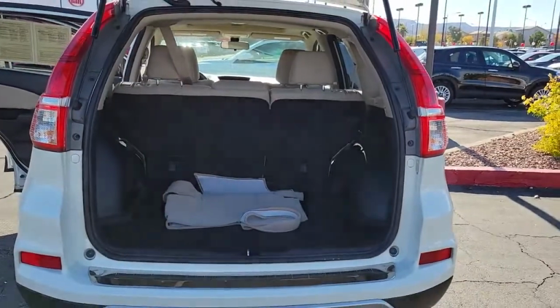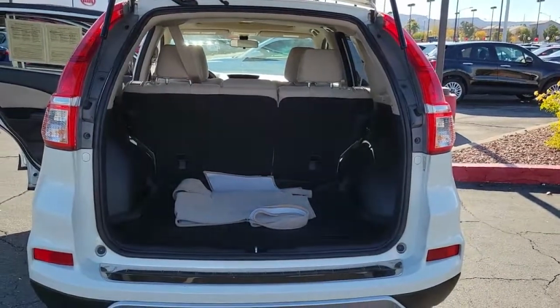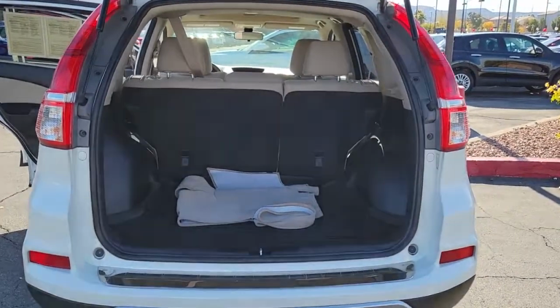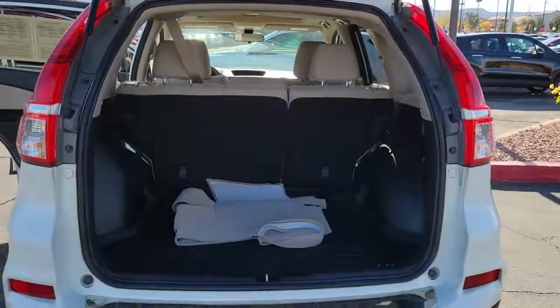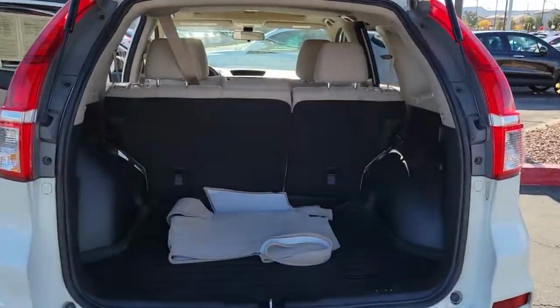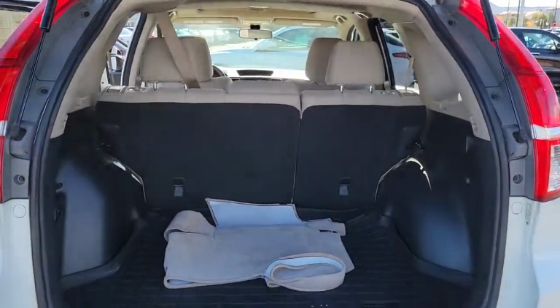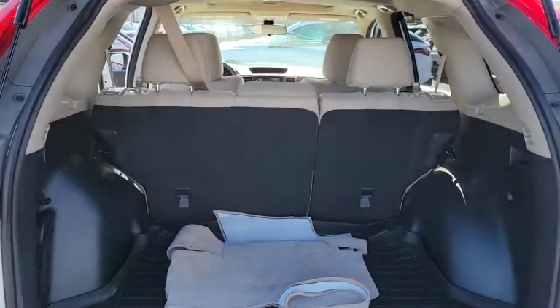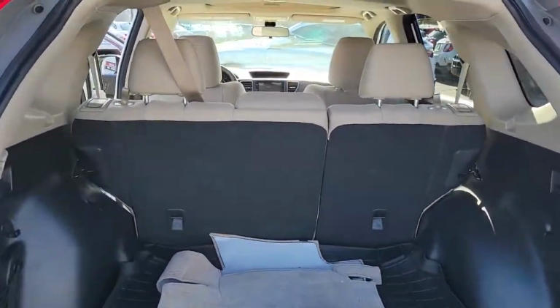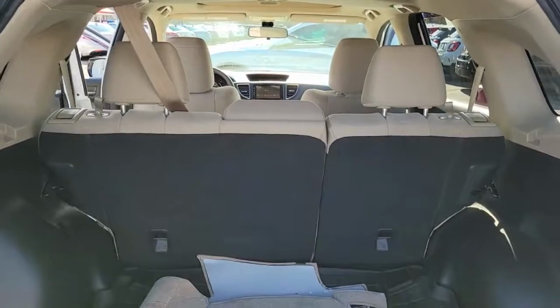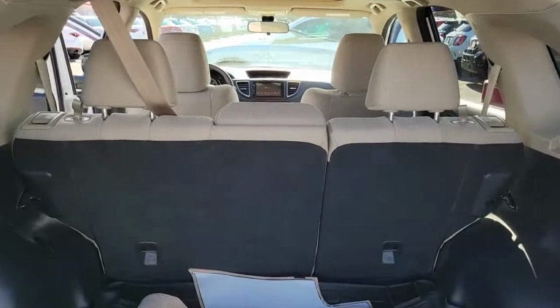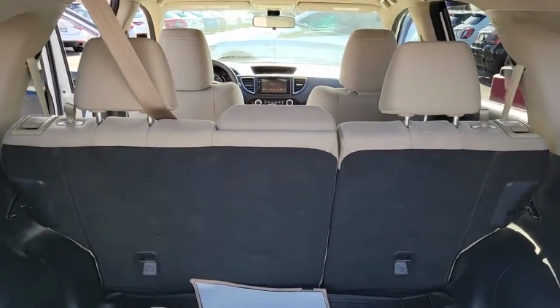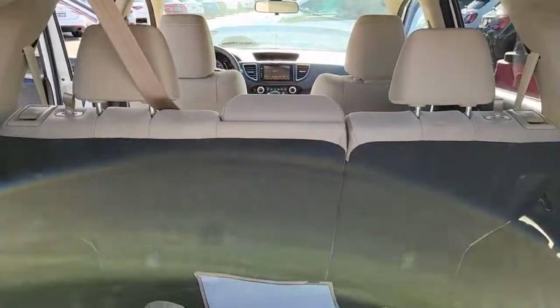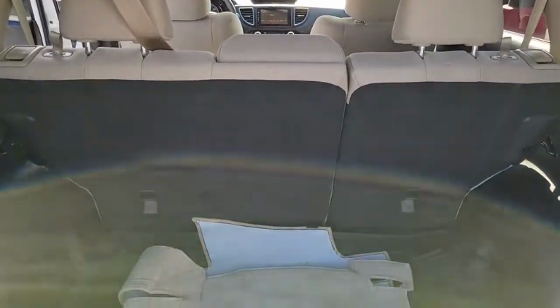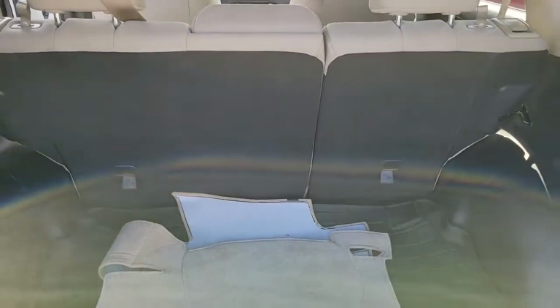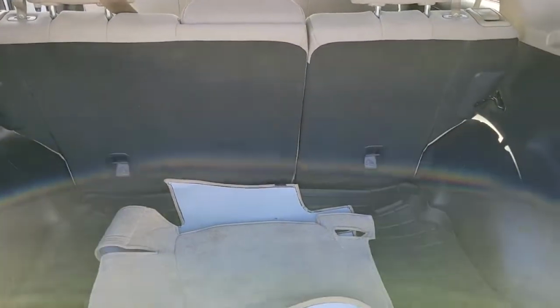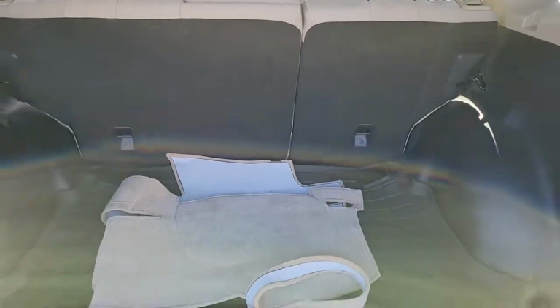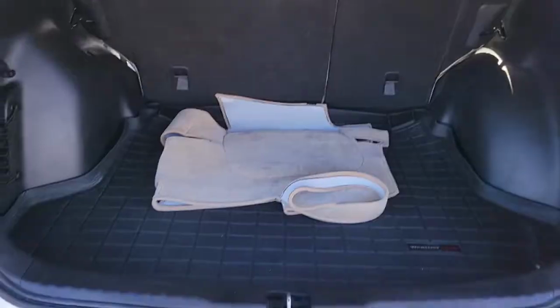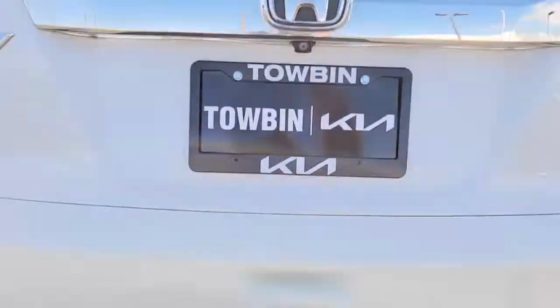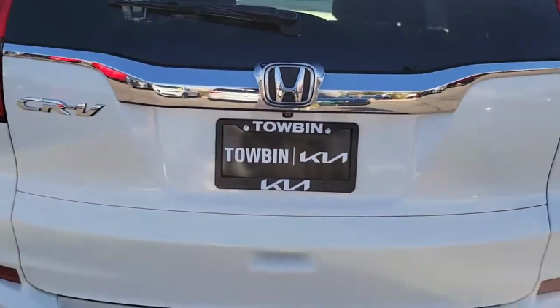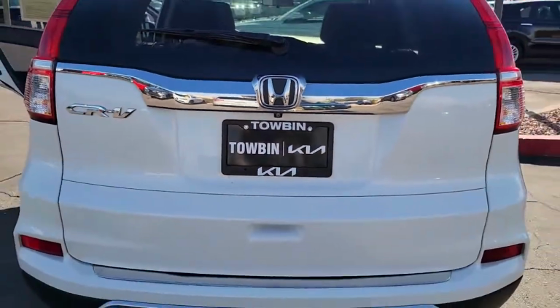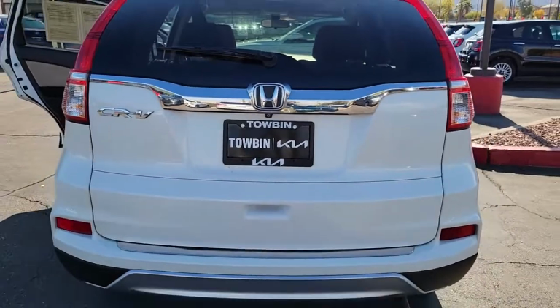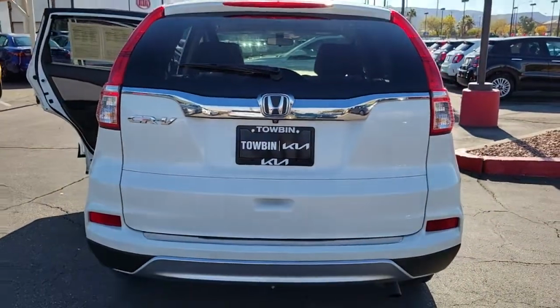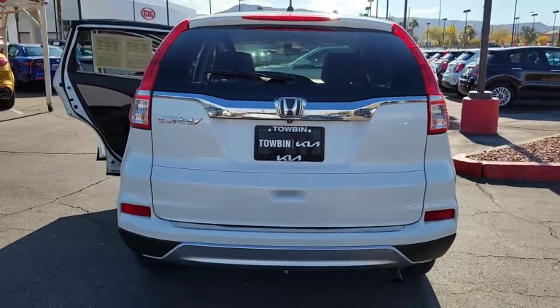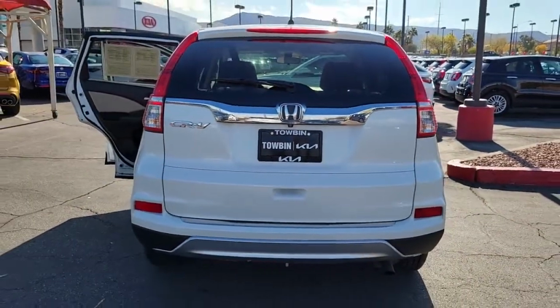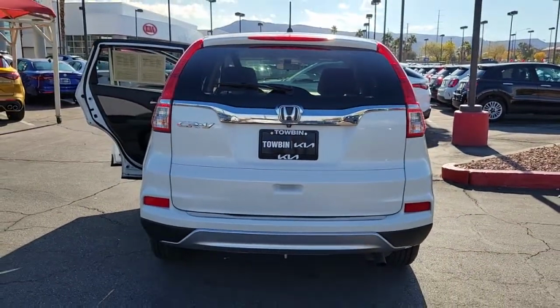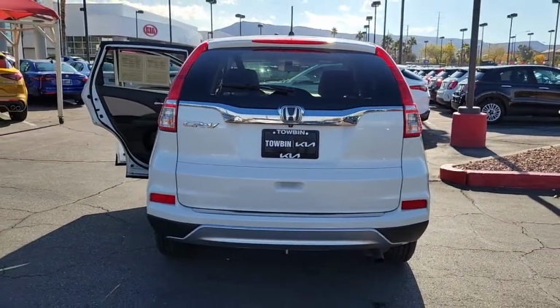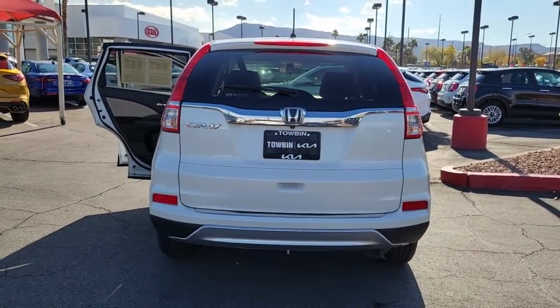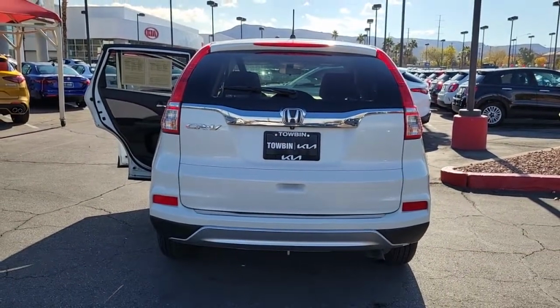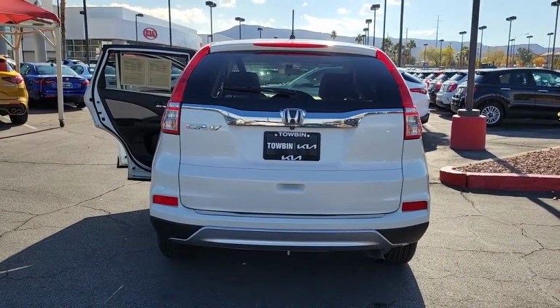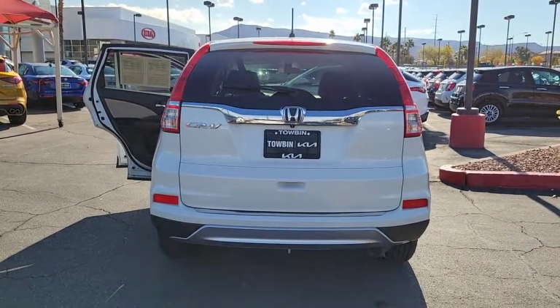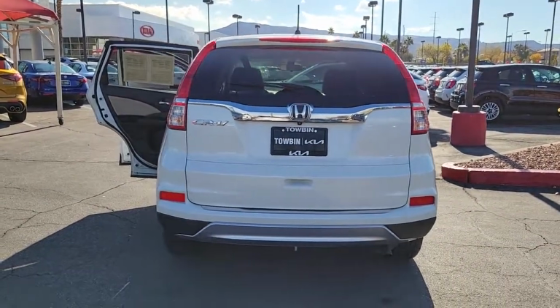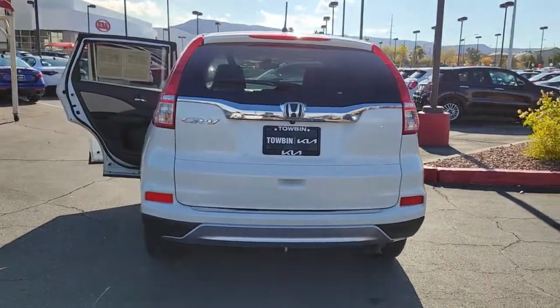Backup camera, heated front seats, alarm, tire pressure monitoring system, side airbag, driver illuminated vanity mirror, engine immobilizer, cruise control, CD player, AC.